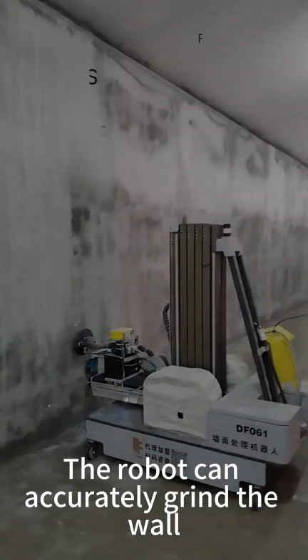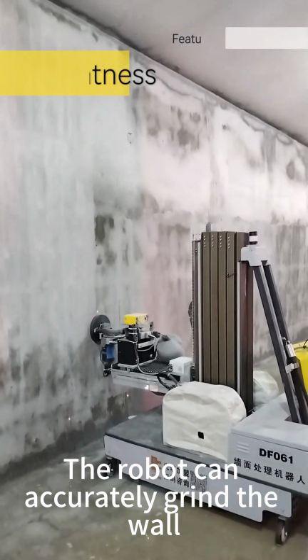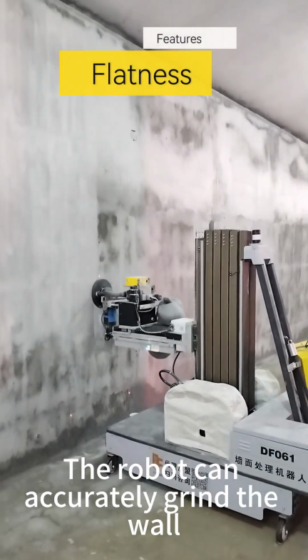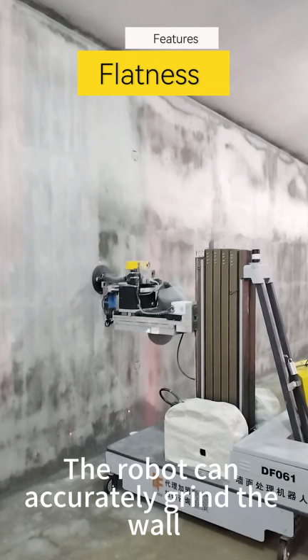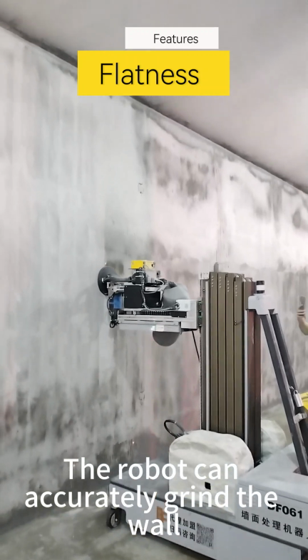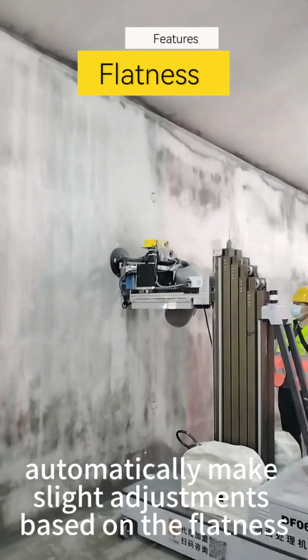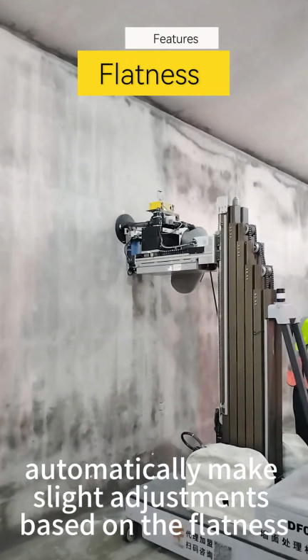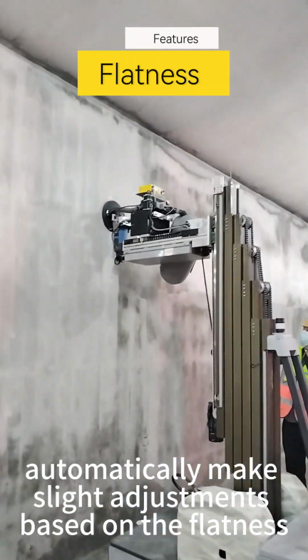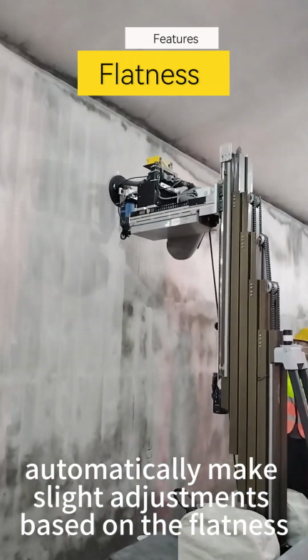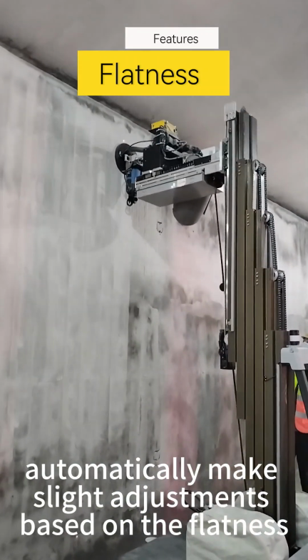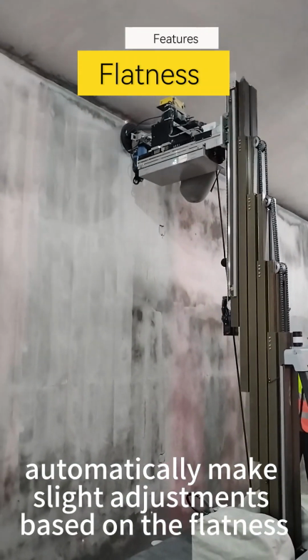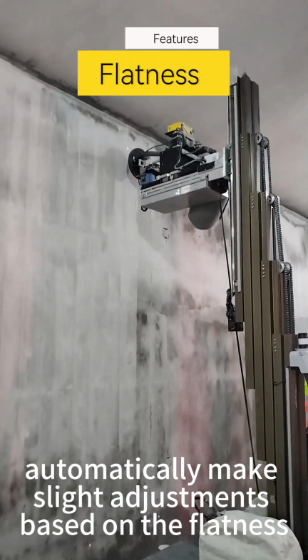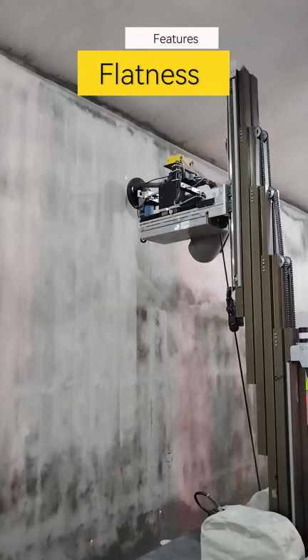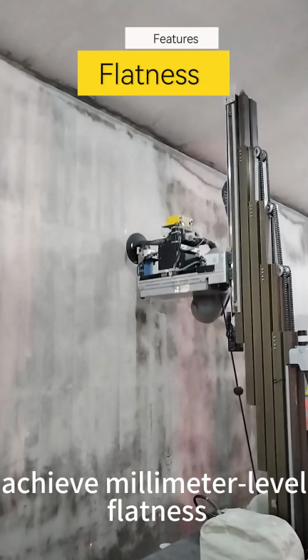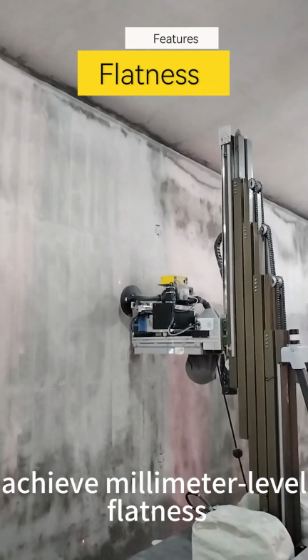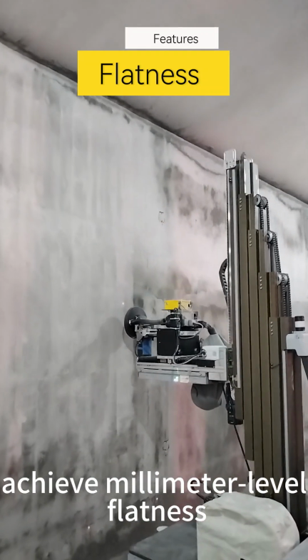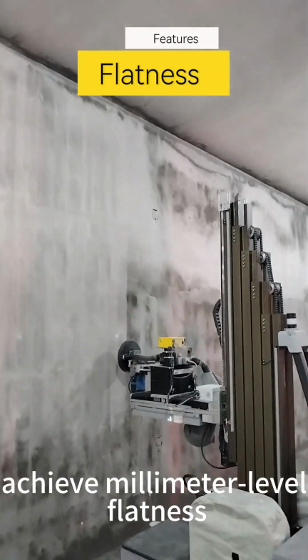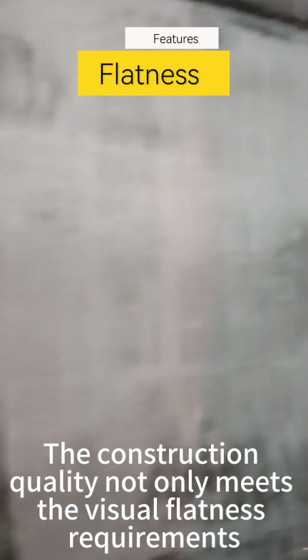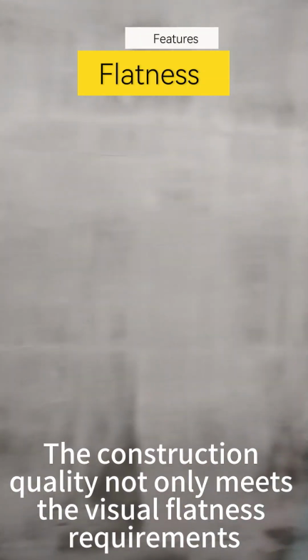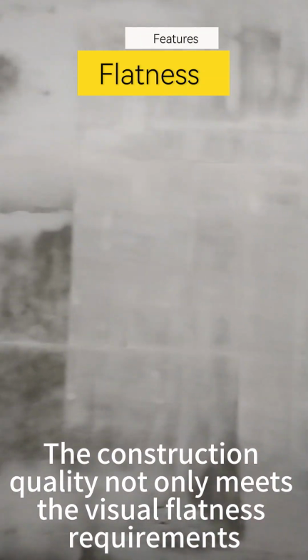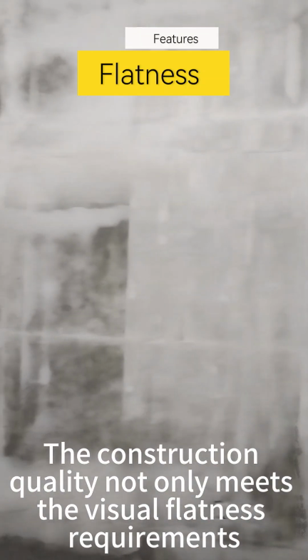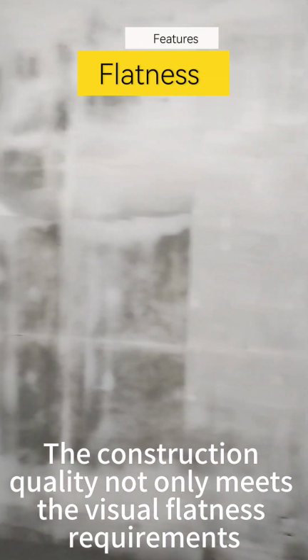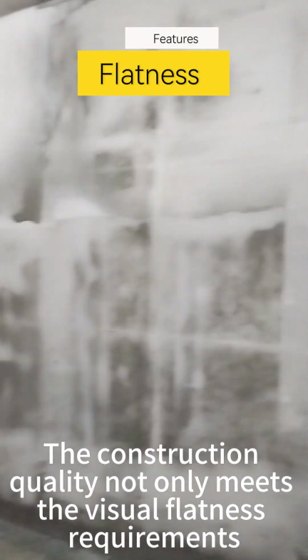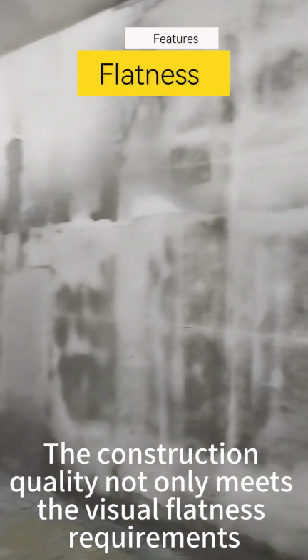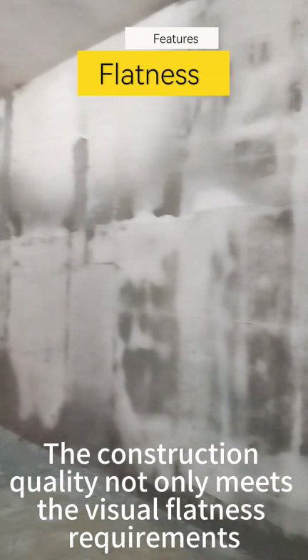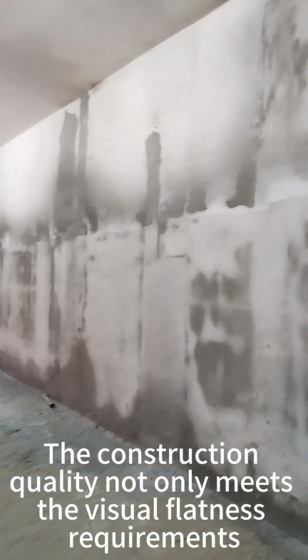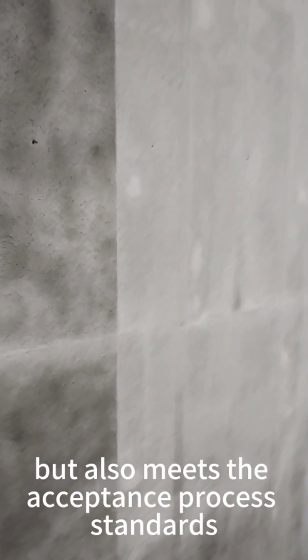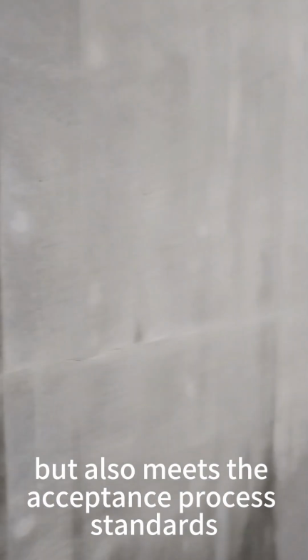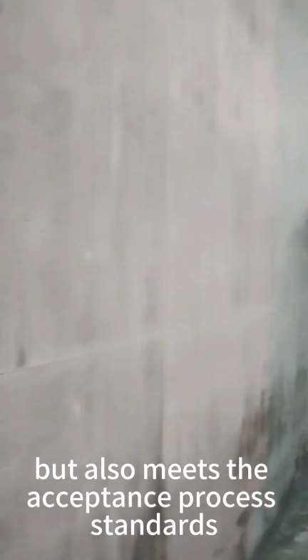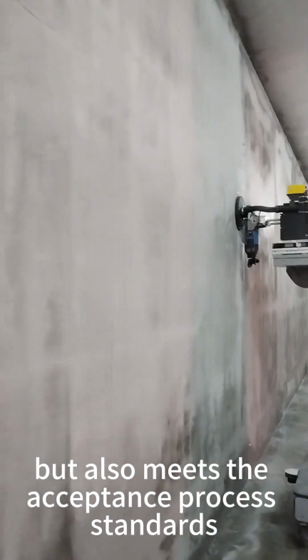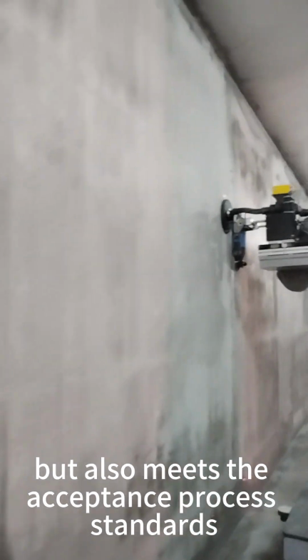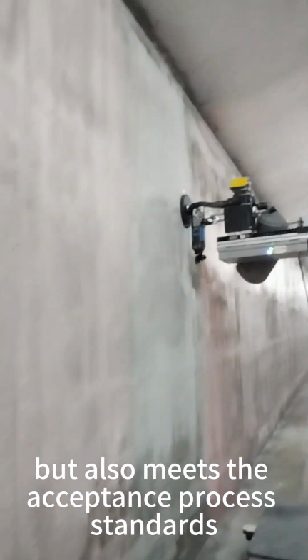The robot can accurately grind the wall and automatically makes light adjustments based on the flatness, achieving millimeter-level flatness. The construction quality not only meets the visual flatness requirements, but also meets the acceptance process standards.